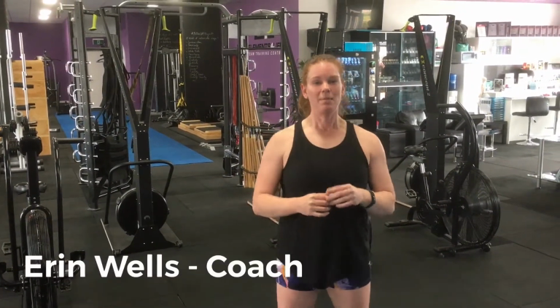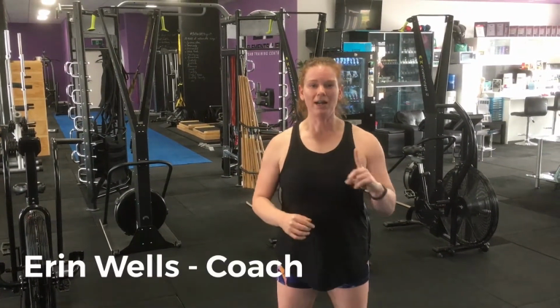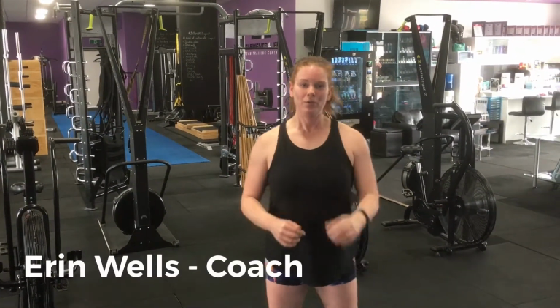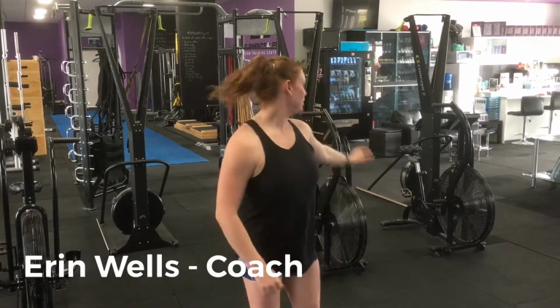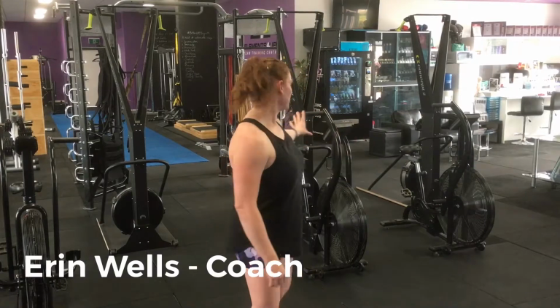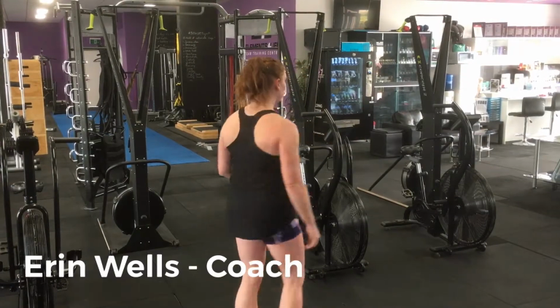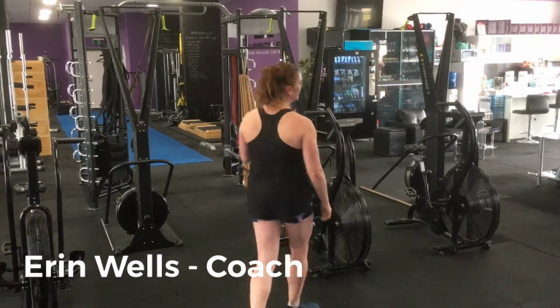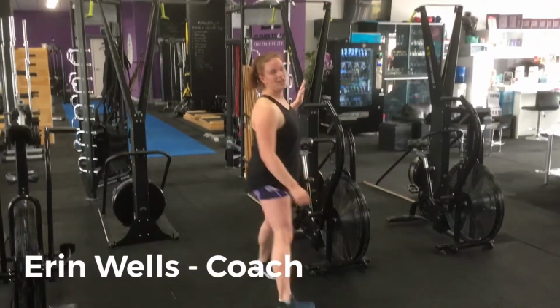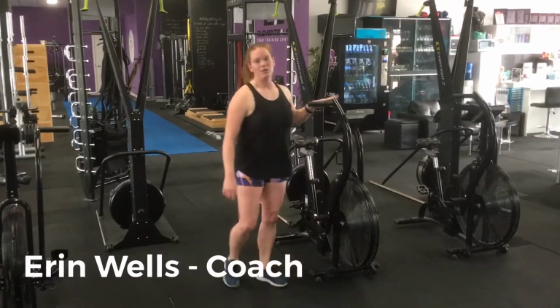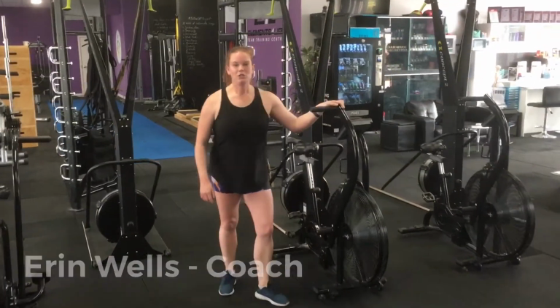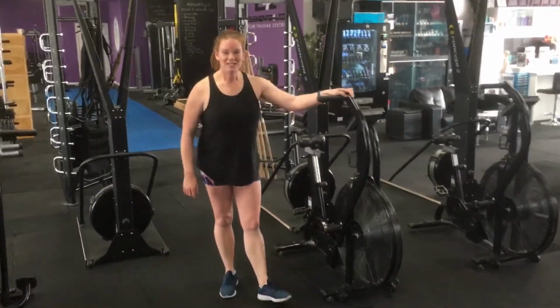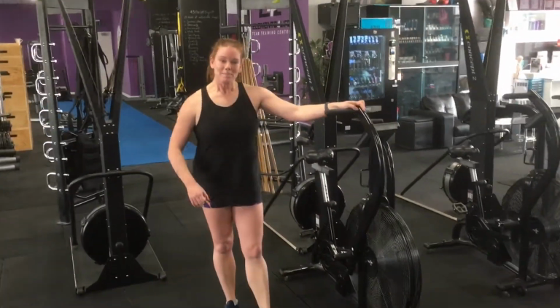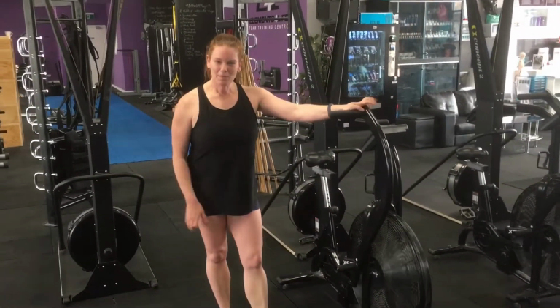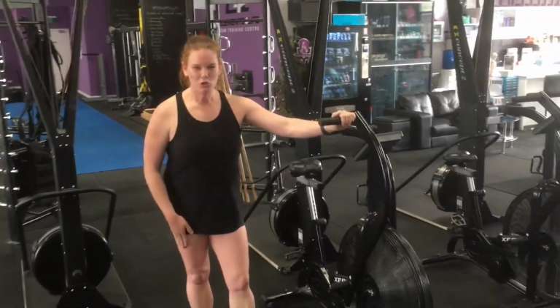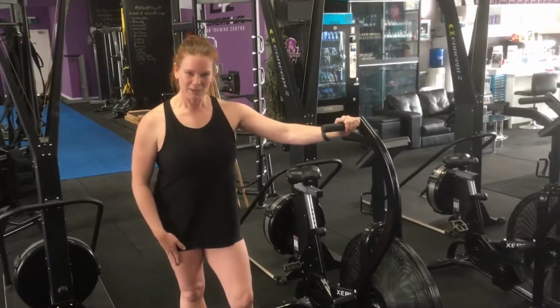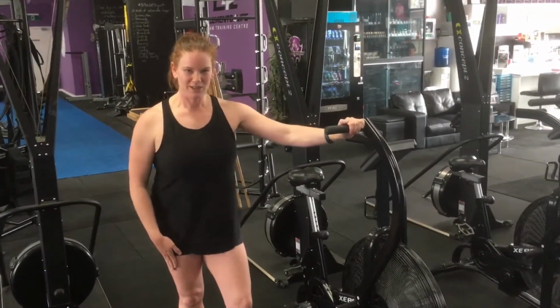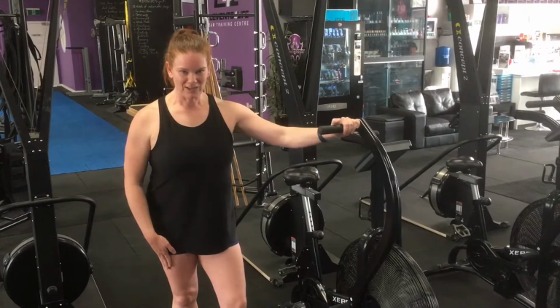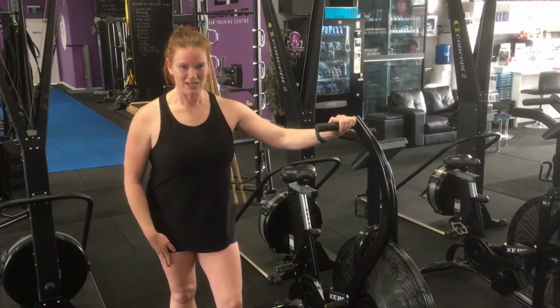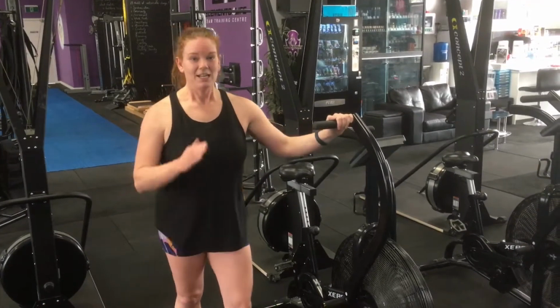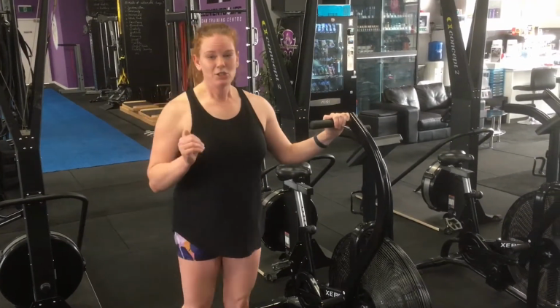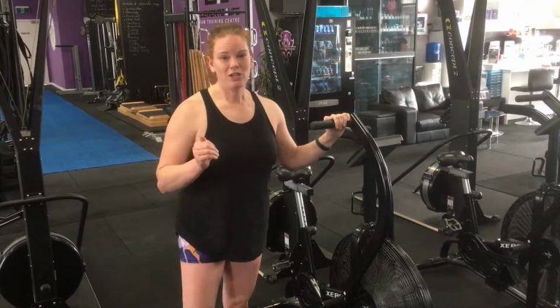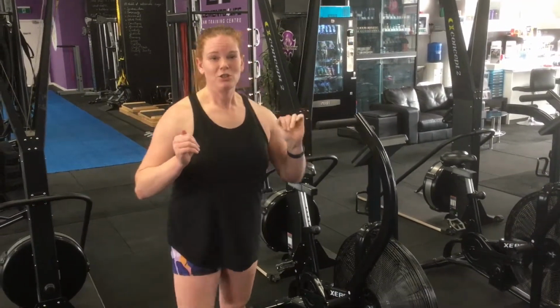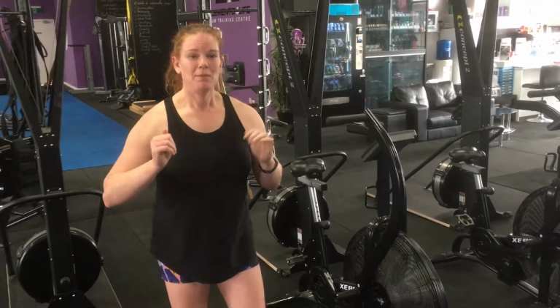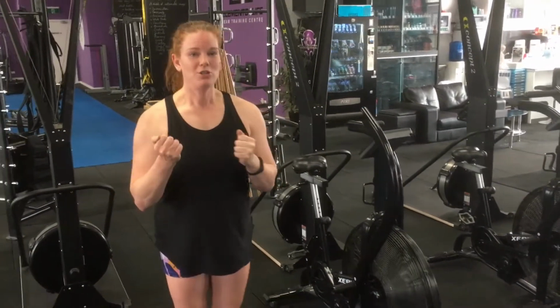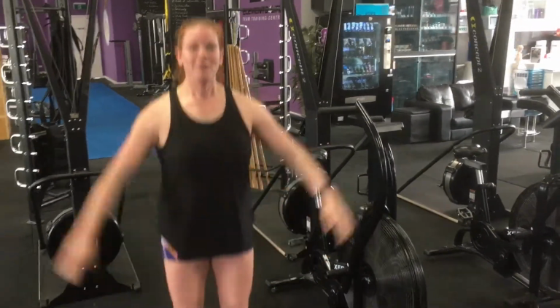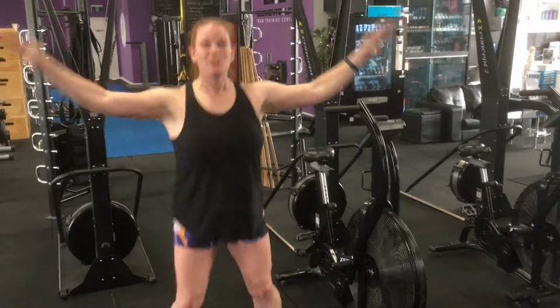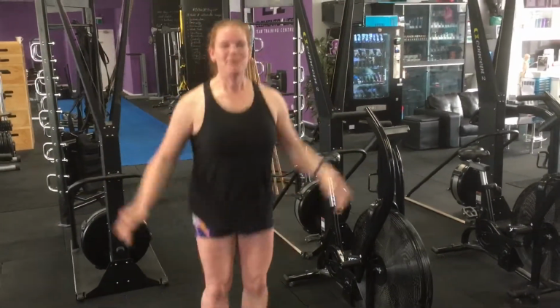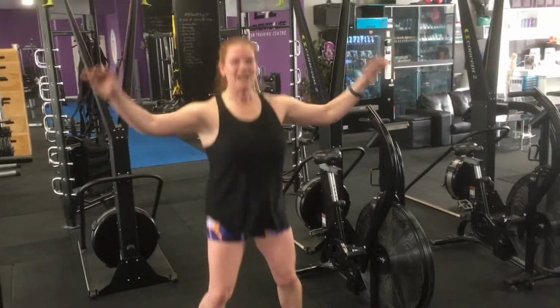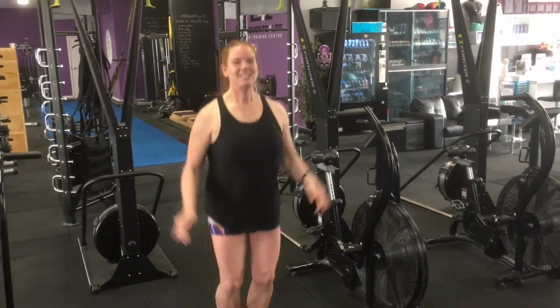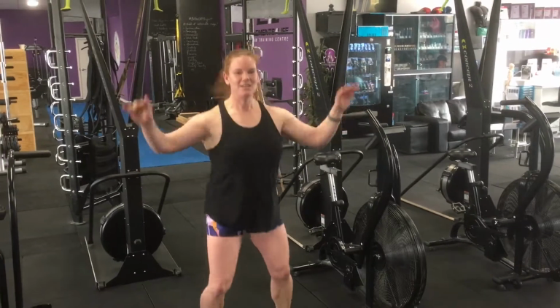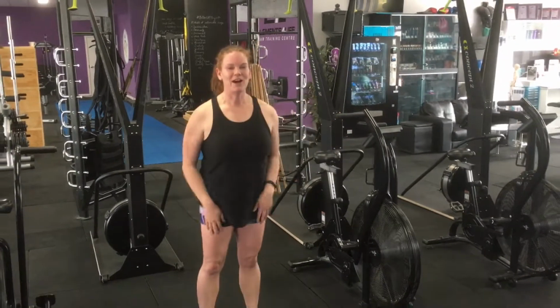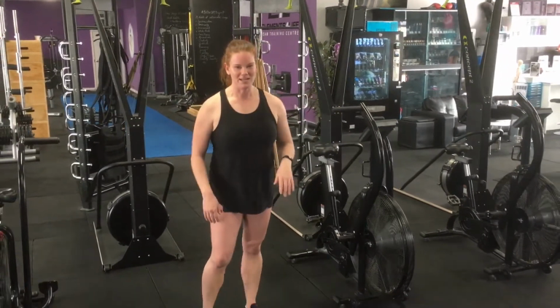Number one, we're going to go on the spider bike over here. What you're going to do is a minimum of two kilometres within the five minutes. As soon as you've finished your spider bike, you jump off and you're doing jumping jacks until the end of the five minutes.